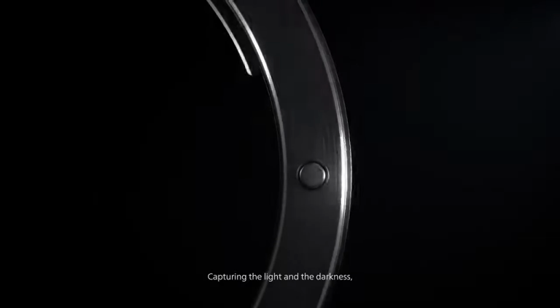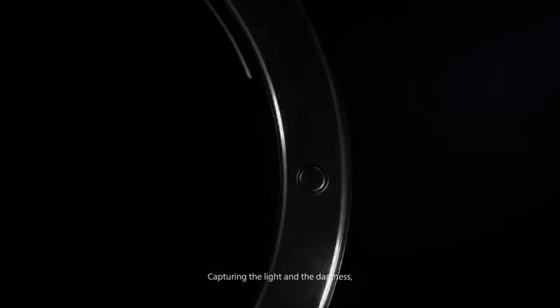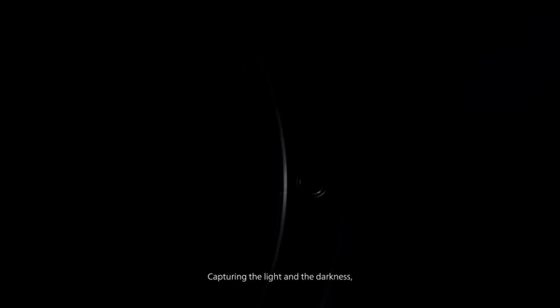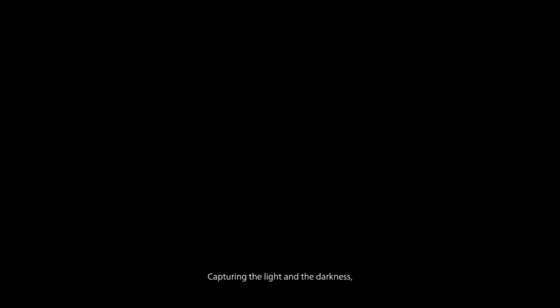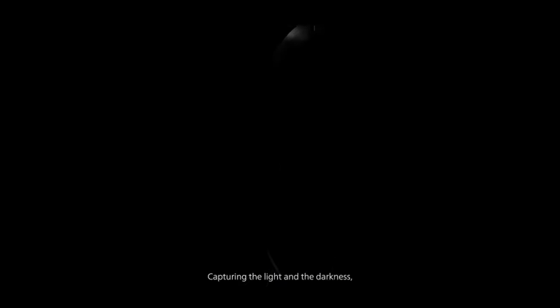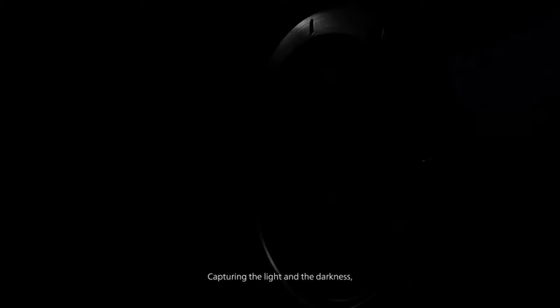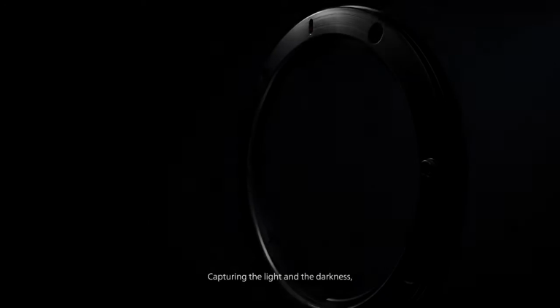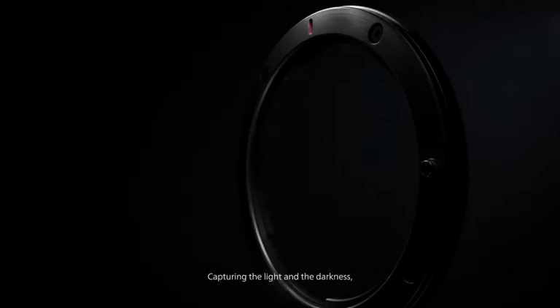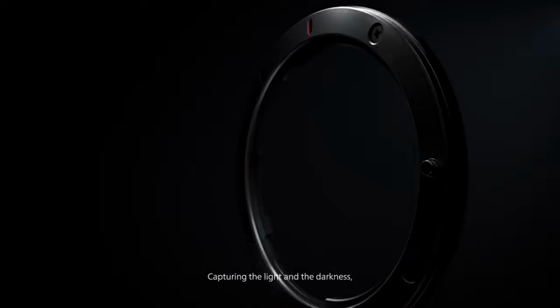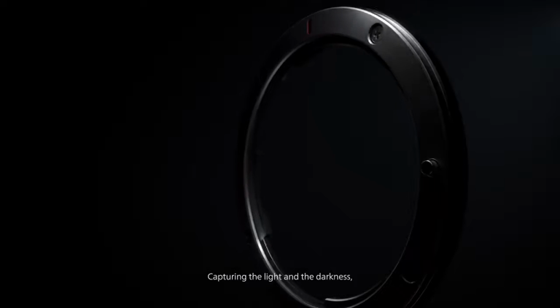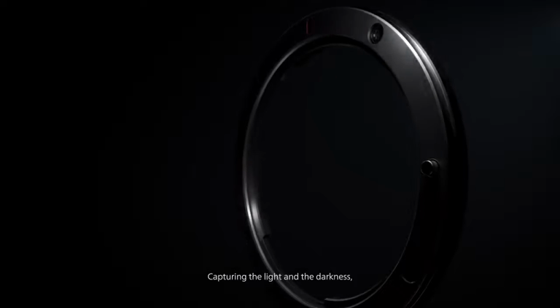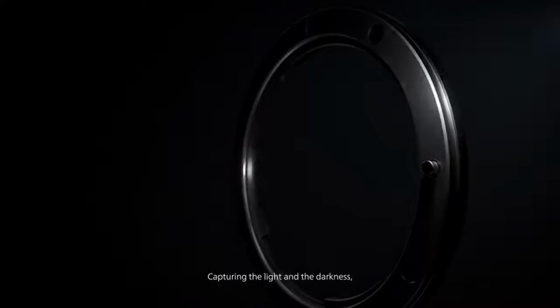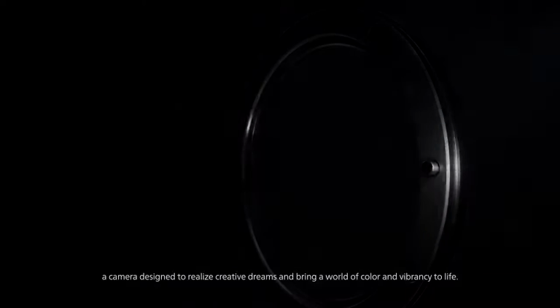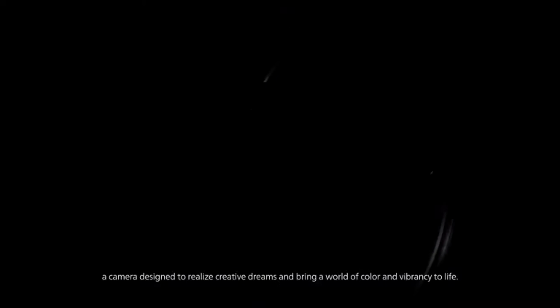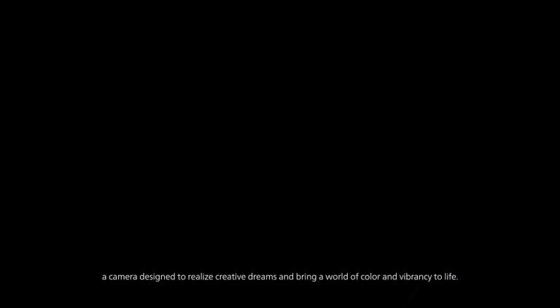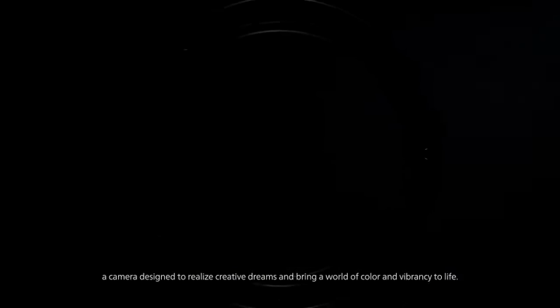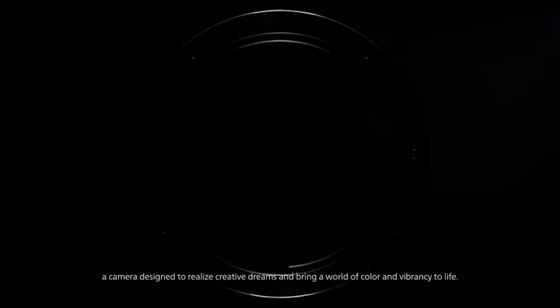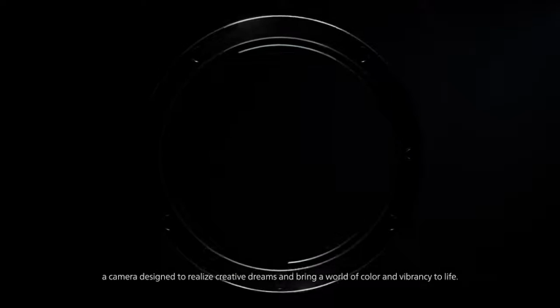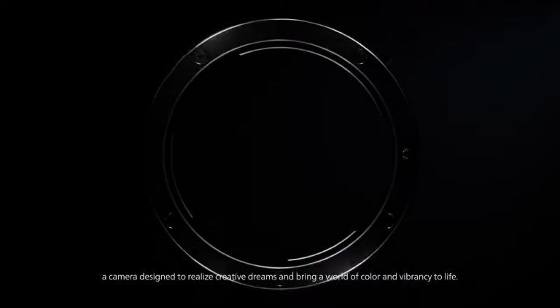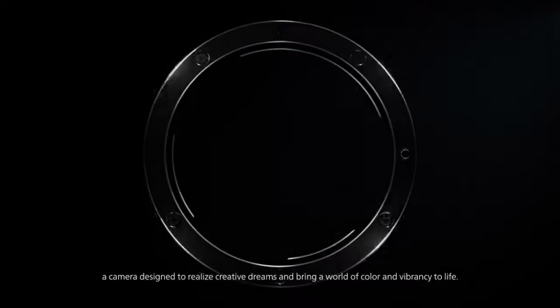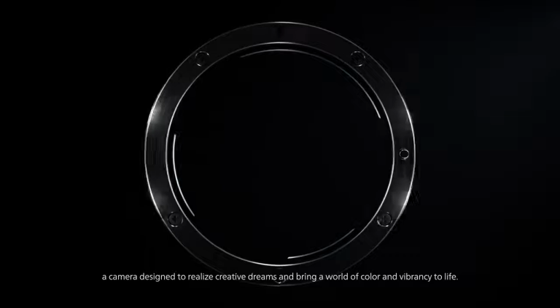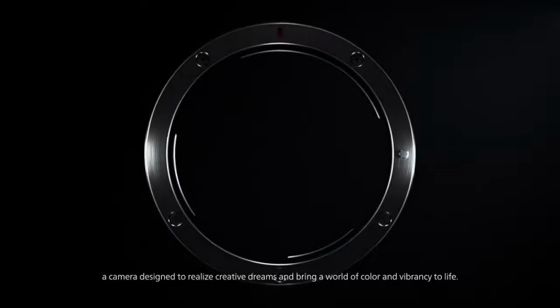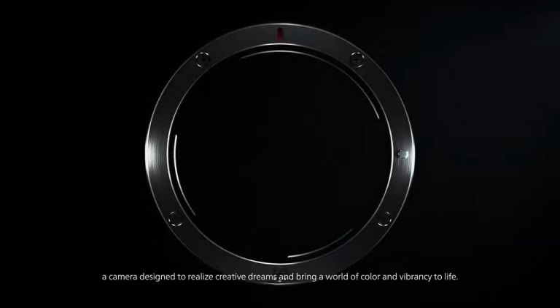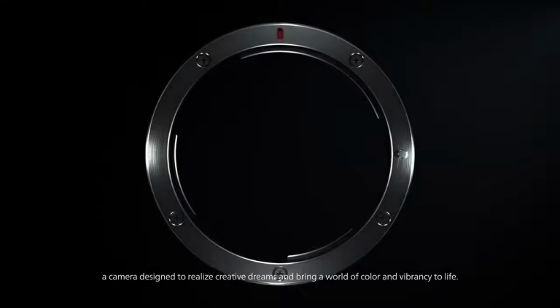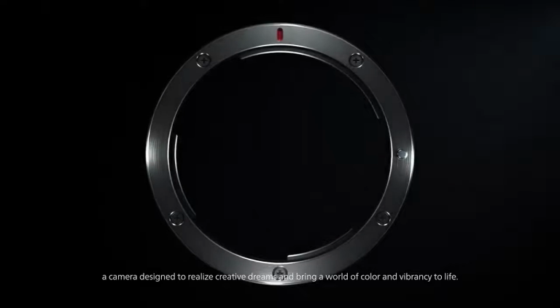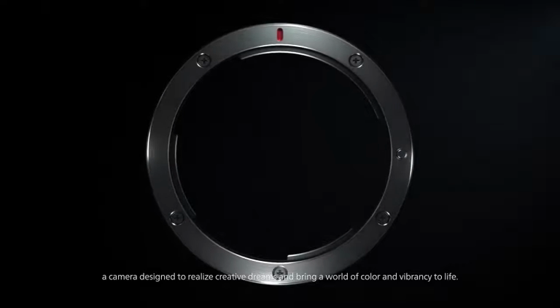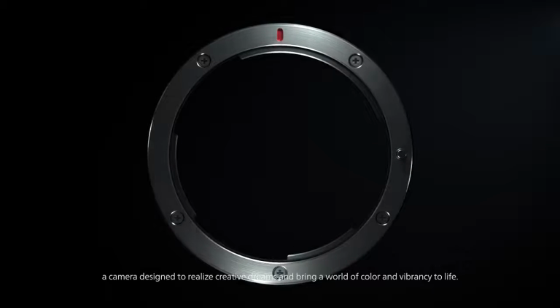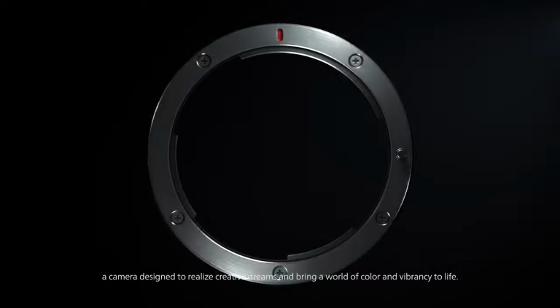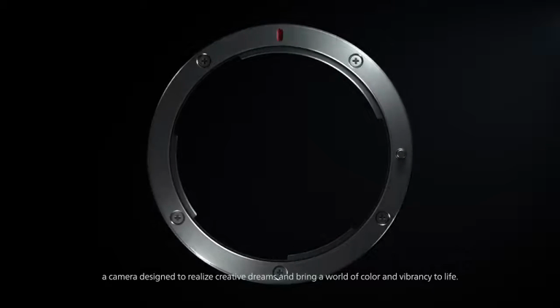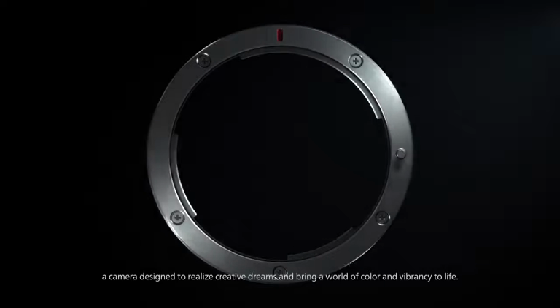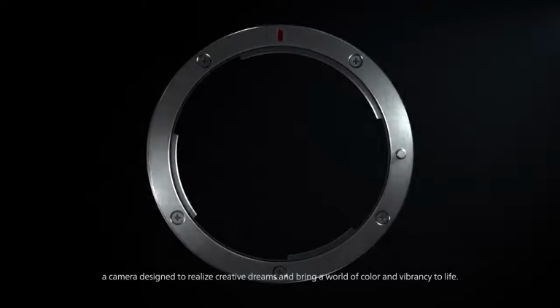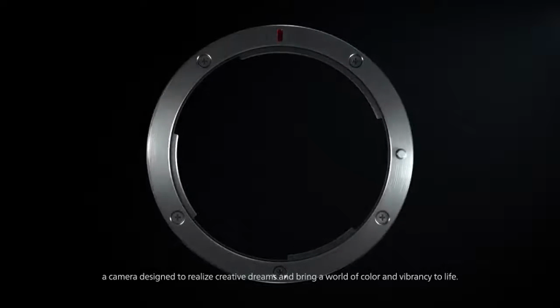Capturing the light and the darkness. A camera designed to realize creative dreams and bring a world of color and vibrancy to life.